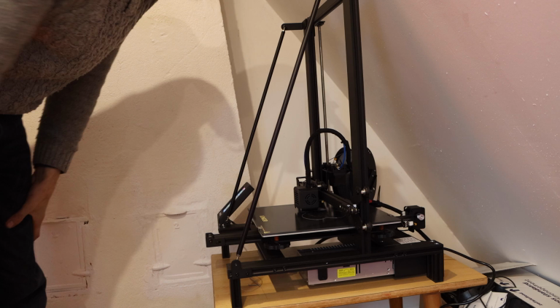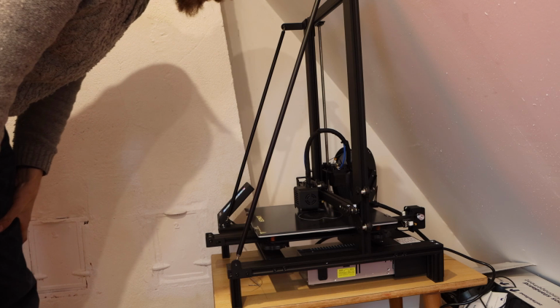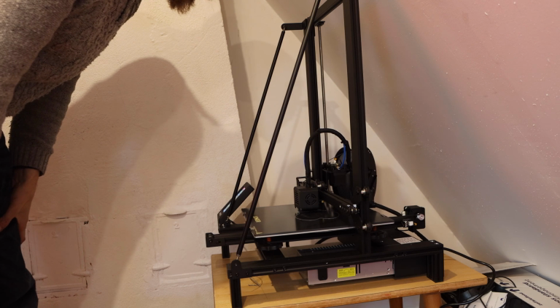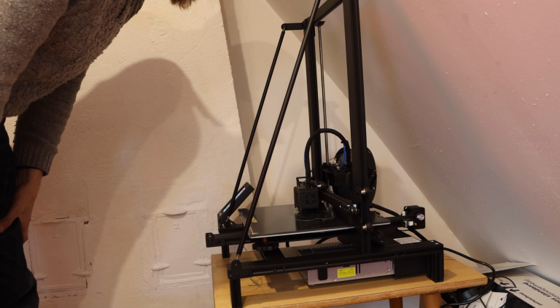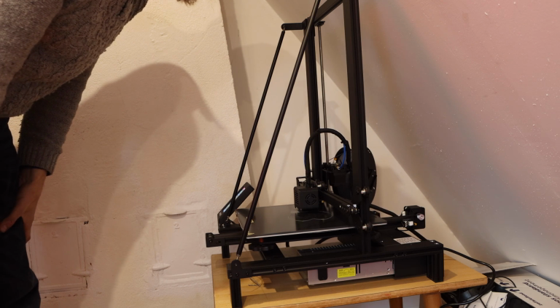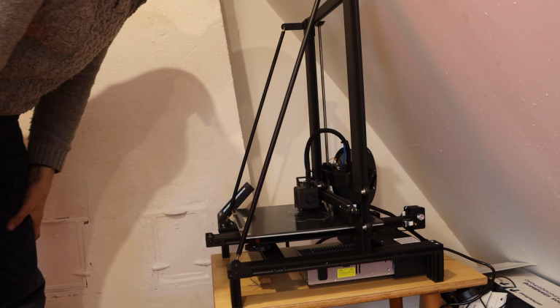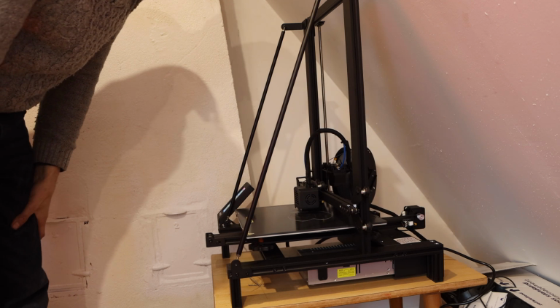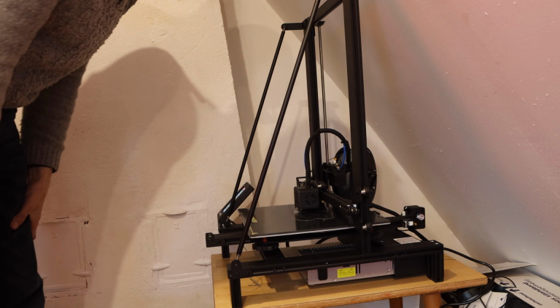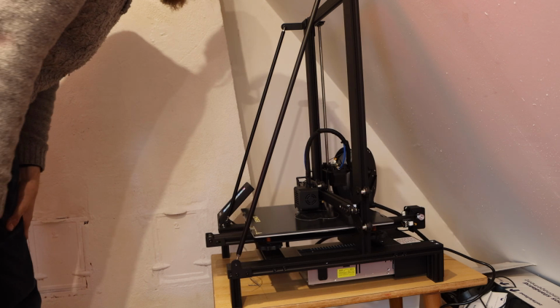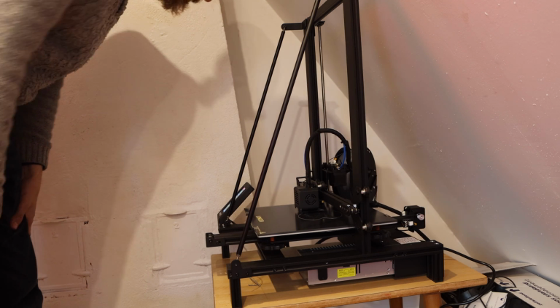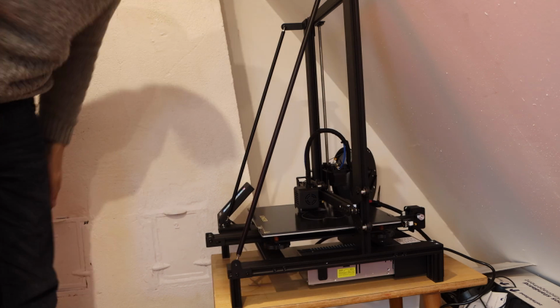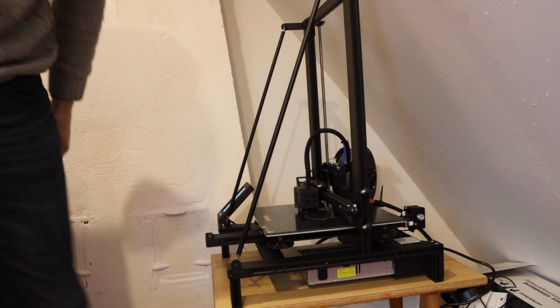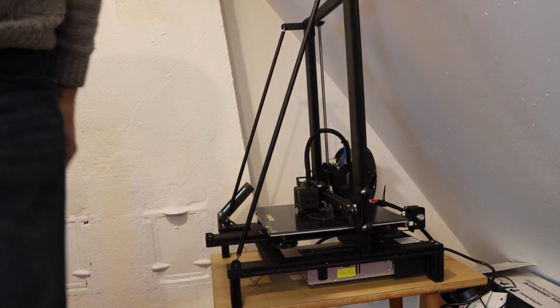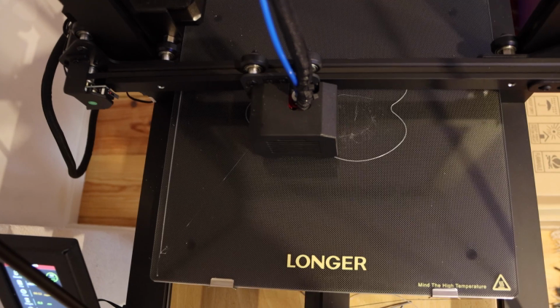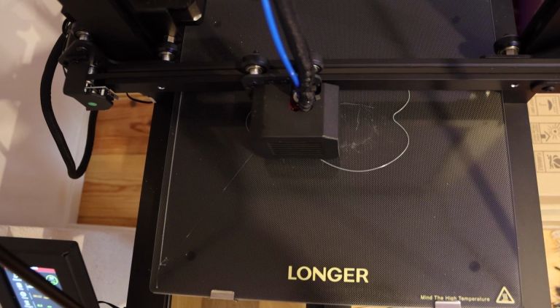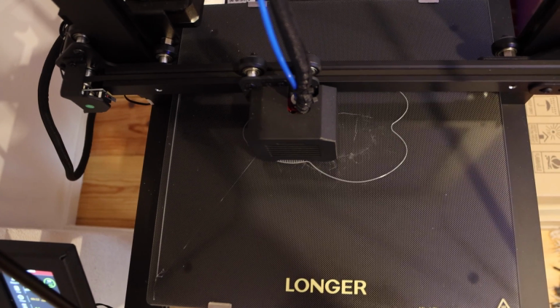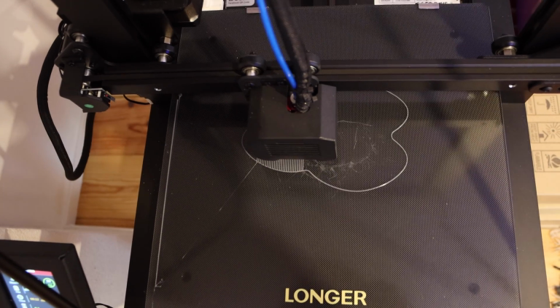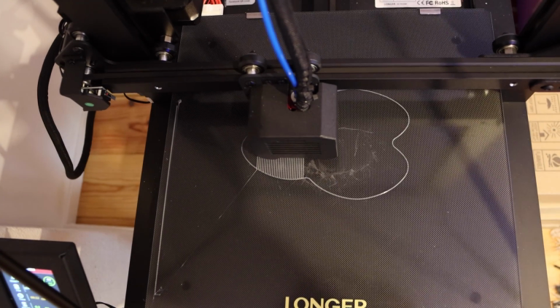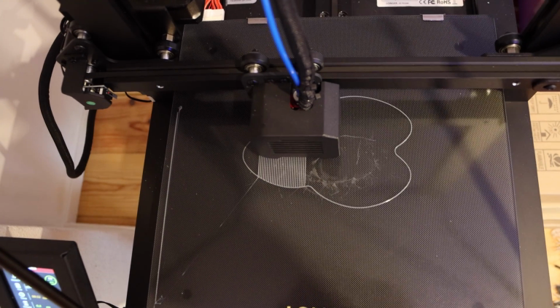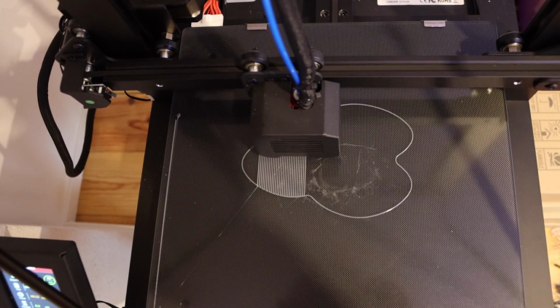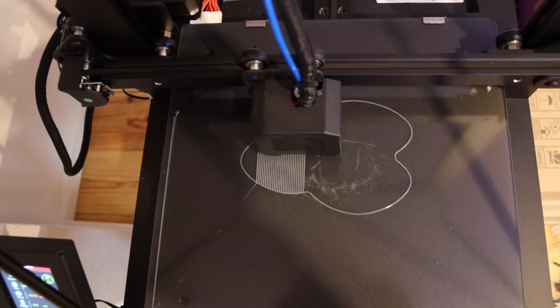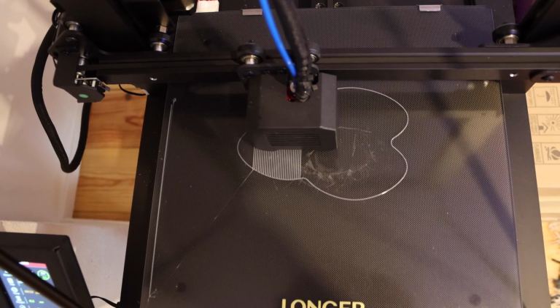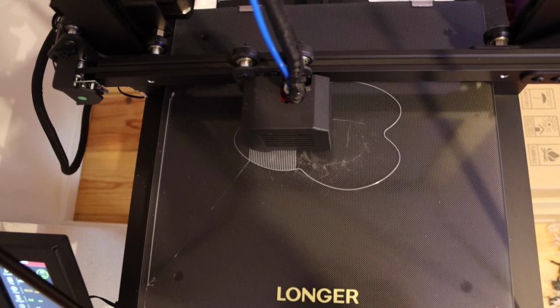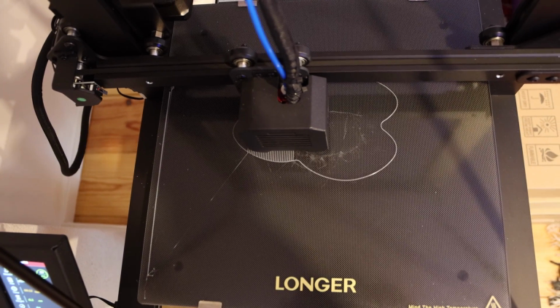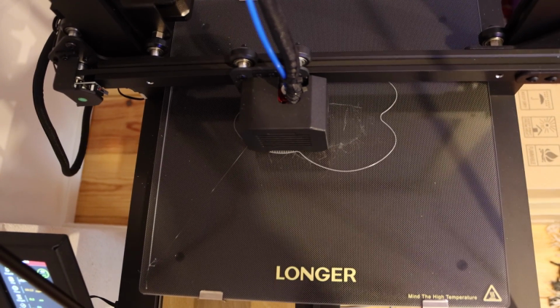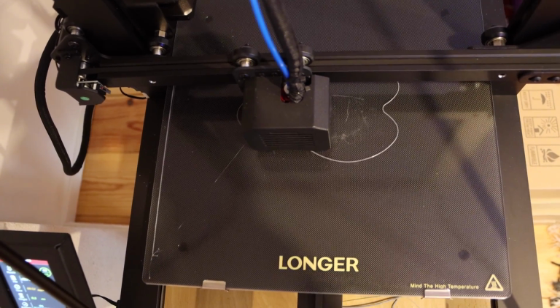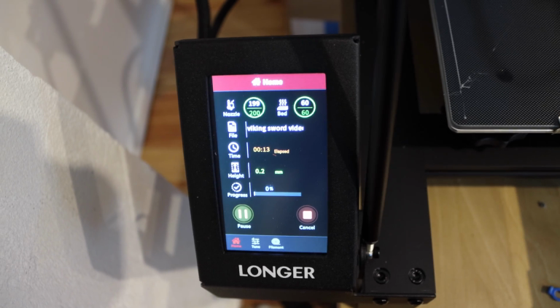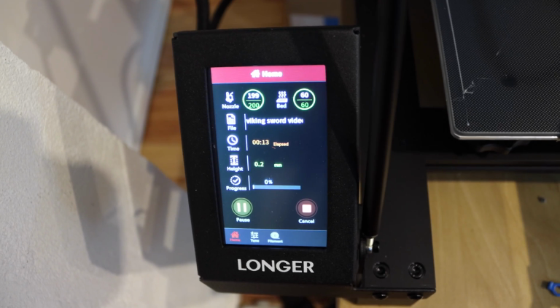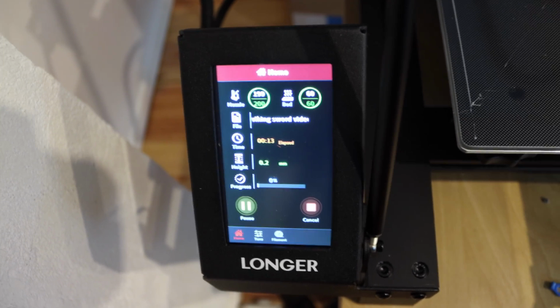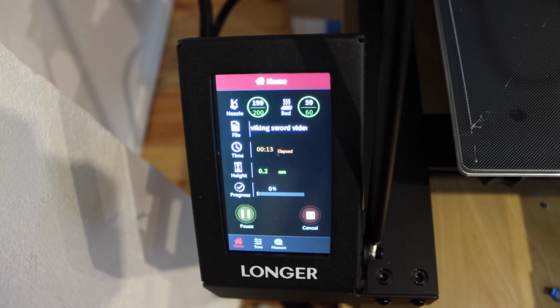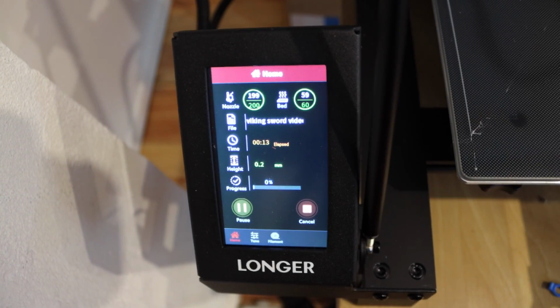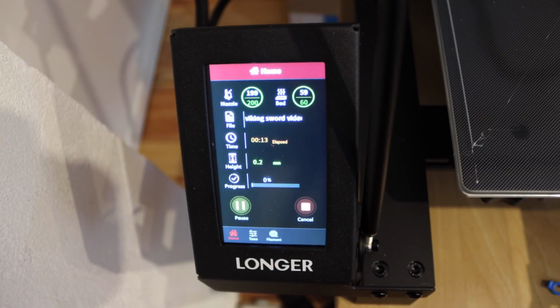The printer has an all-metal integrated design with dual tie-rod support for stable high-precision printing. I was surprised to see how rigid it is. Of course, a triangle is one of the strongest shapes to use.